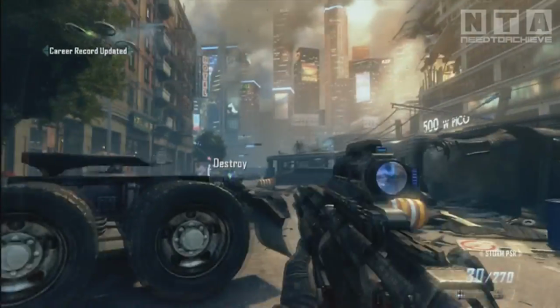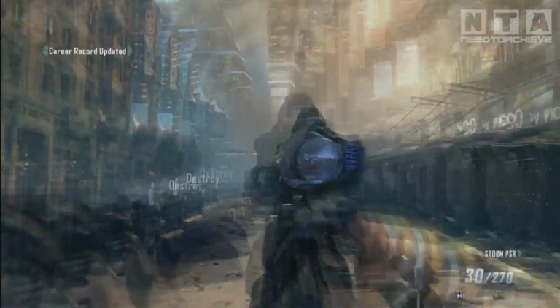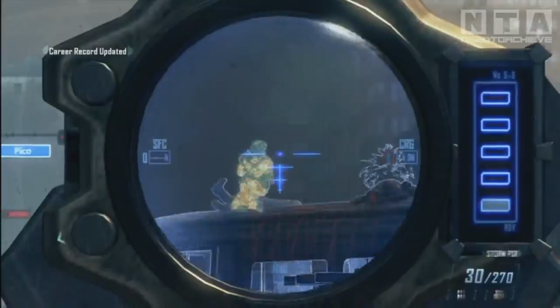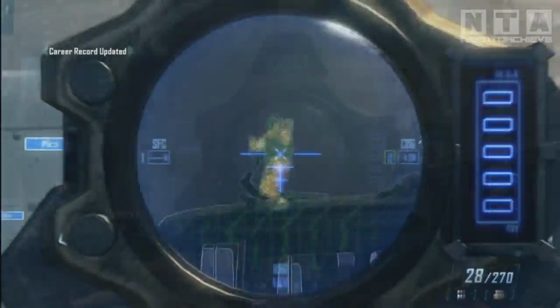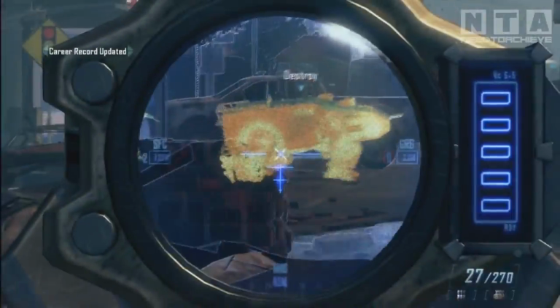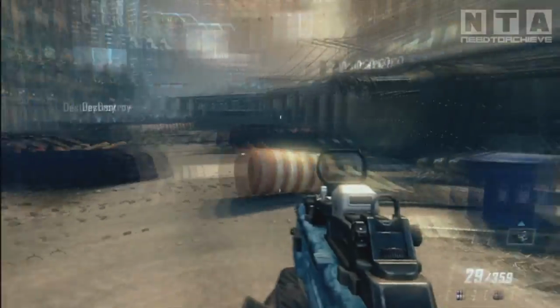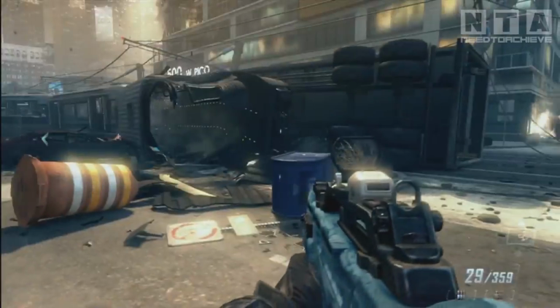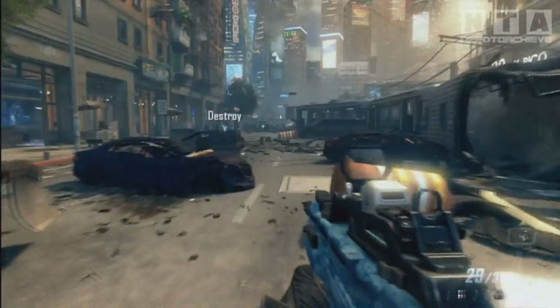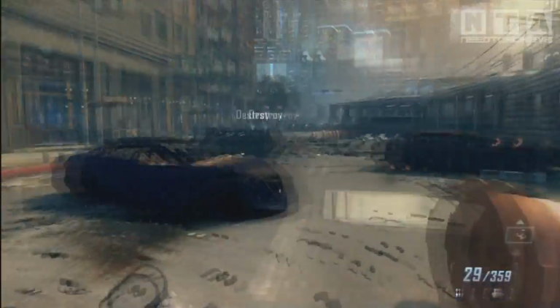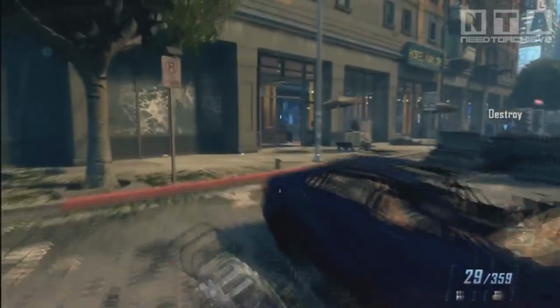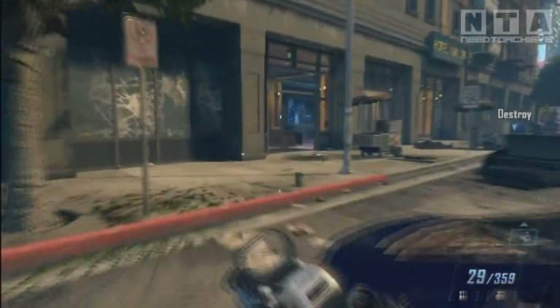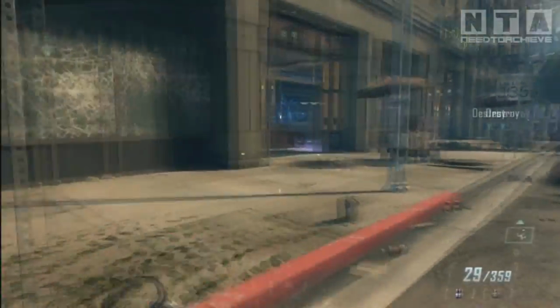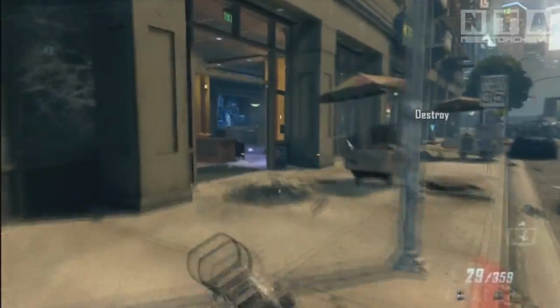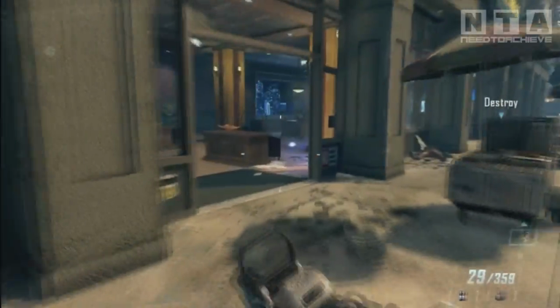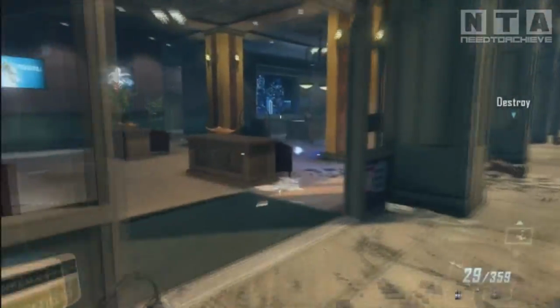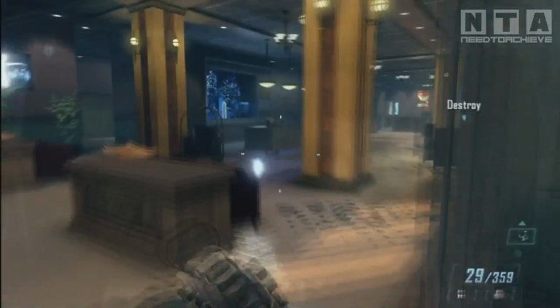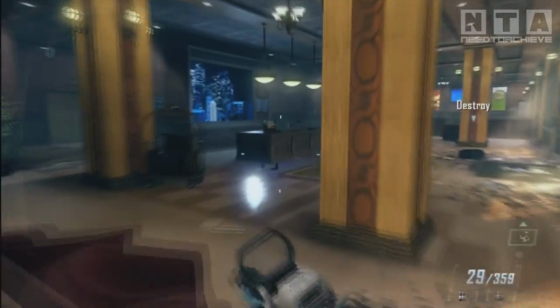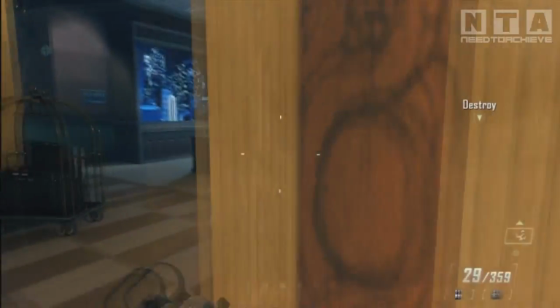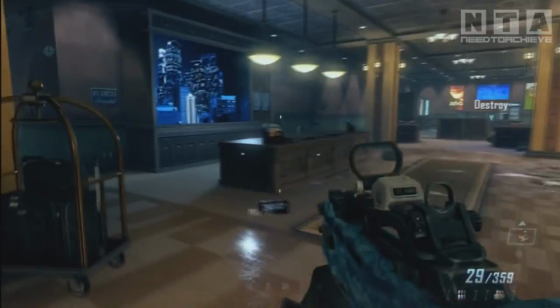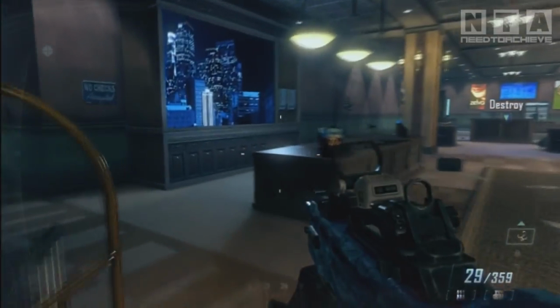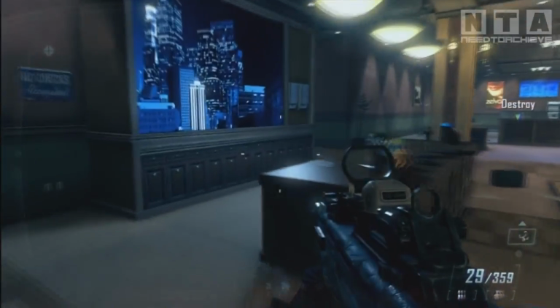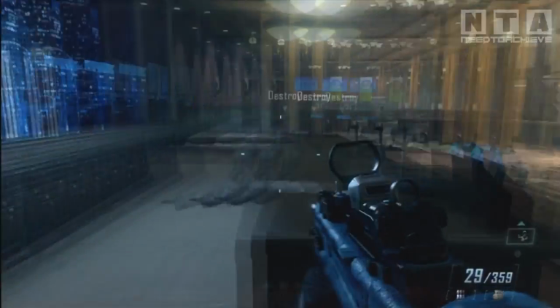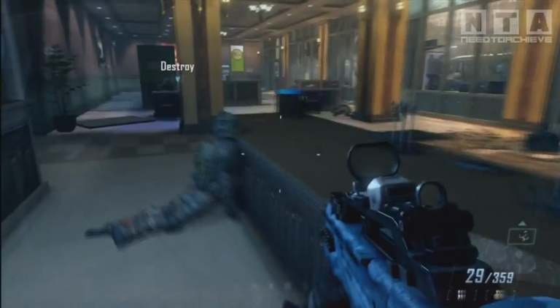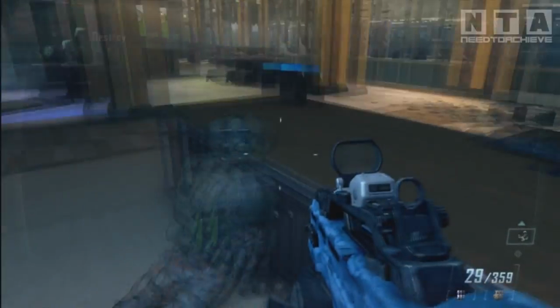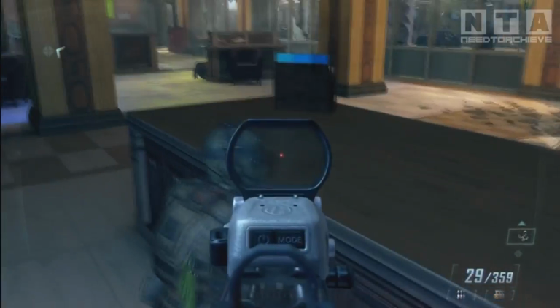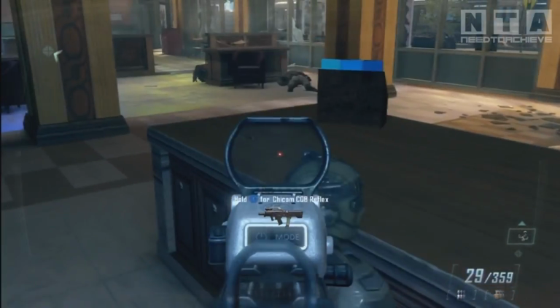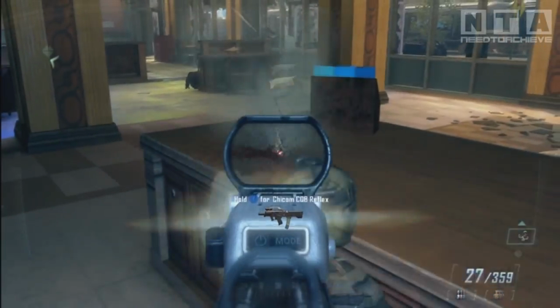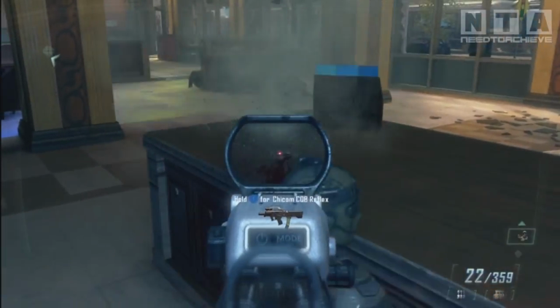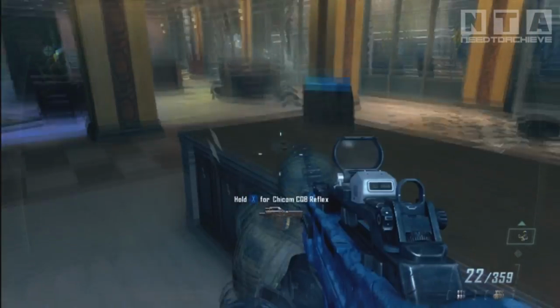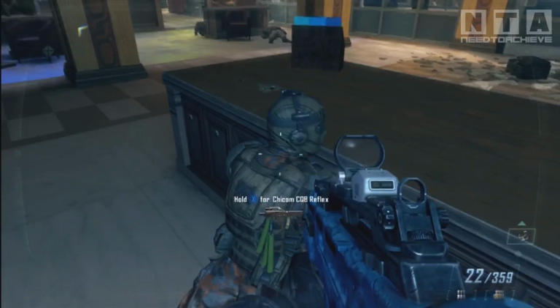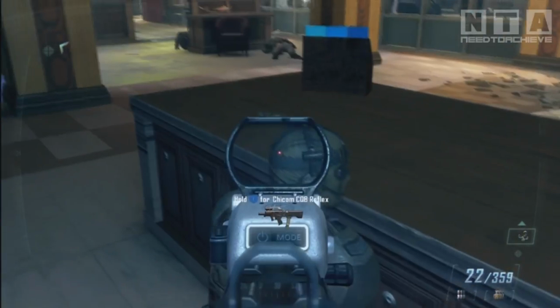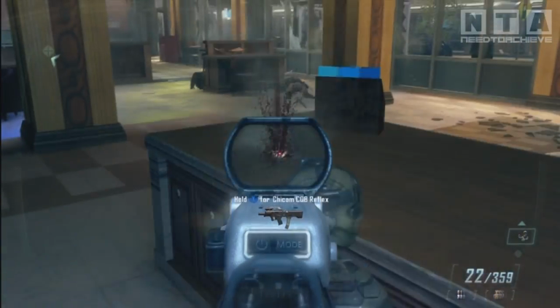Intel number 2 isn't long after intel number 1. Just make your way into this building after using your drones to take out 8 people. Intel 2 is here on the desk — not where the guy's head is, but on the desk.